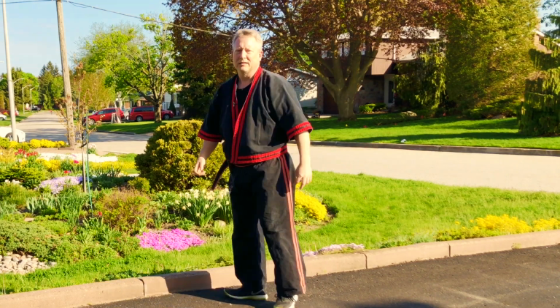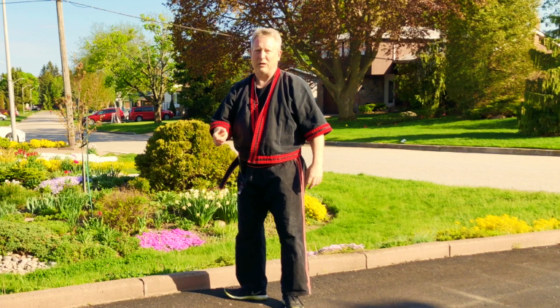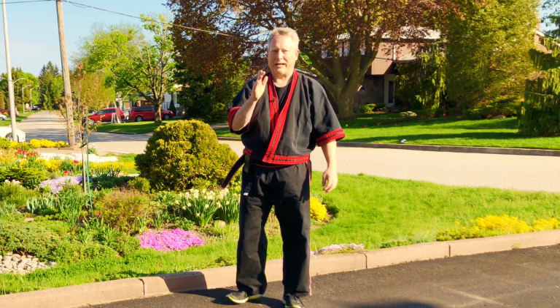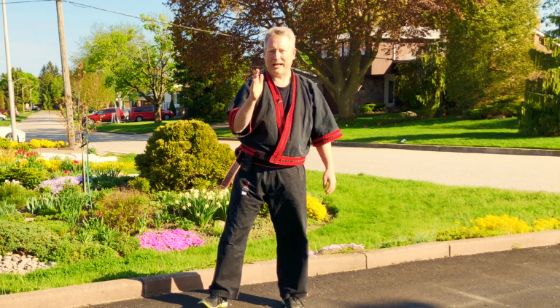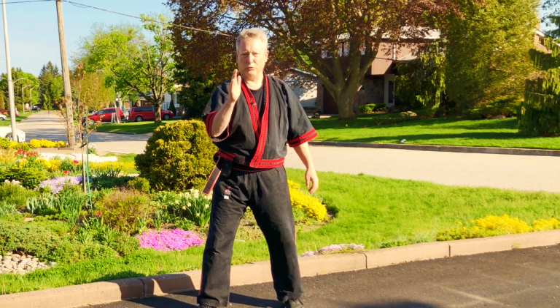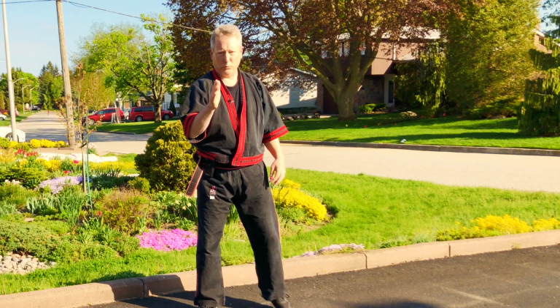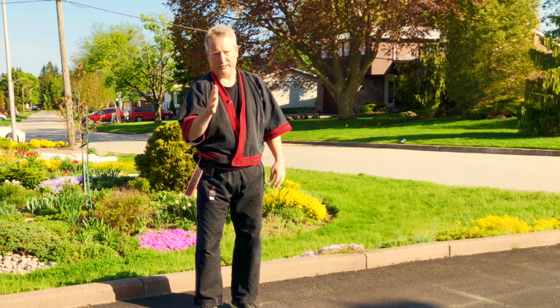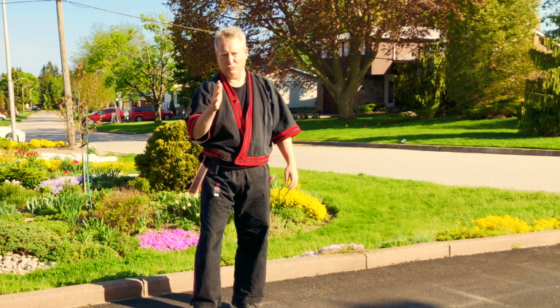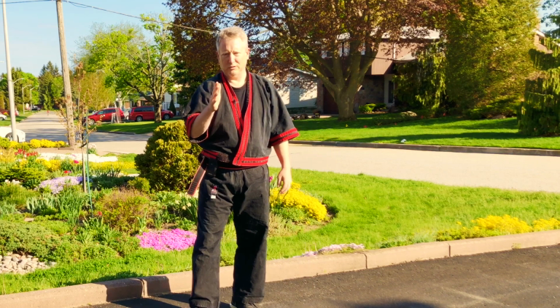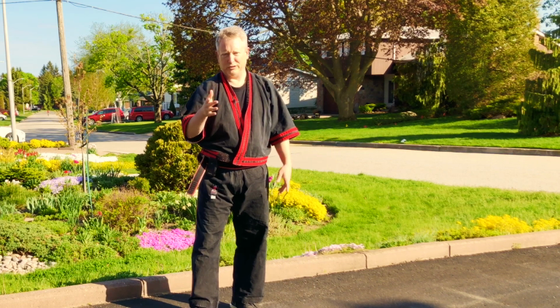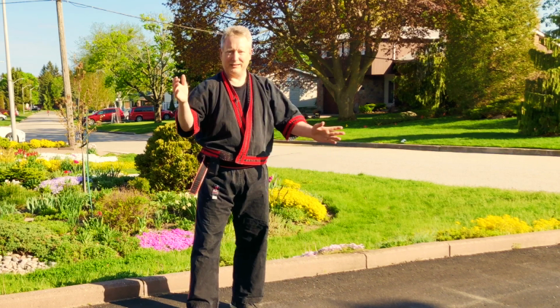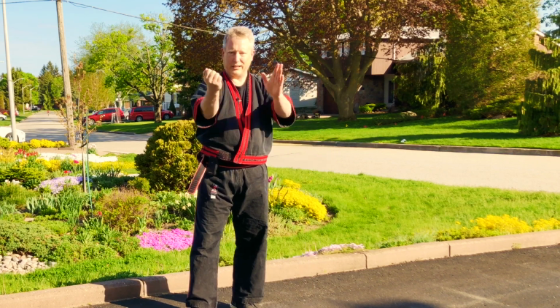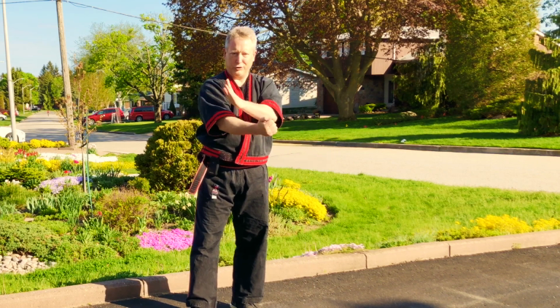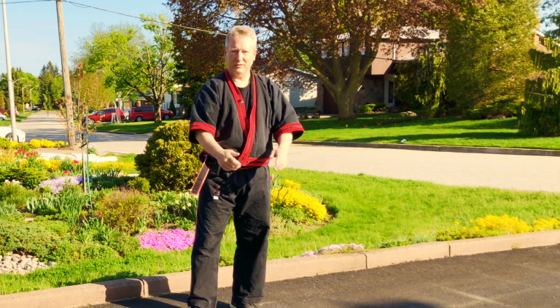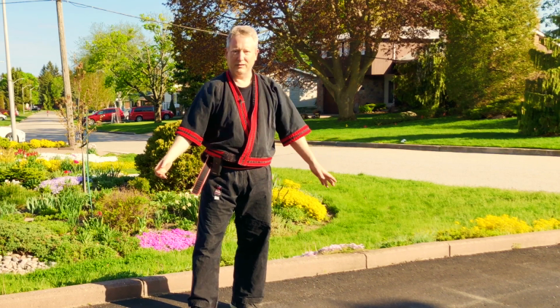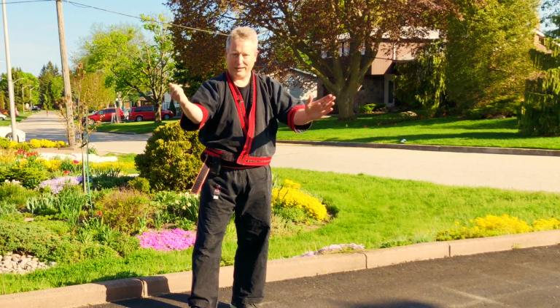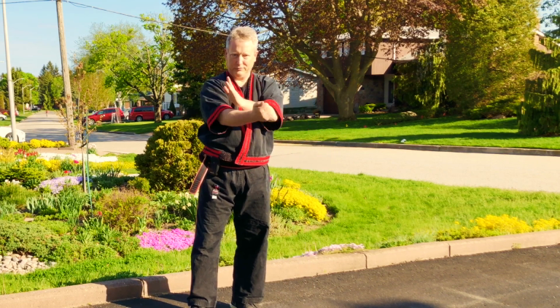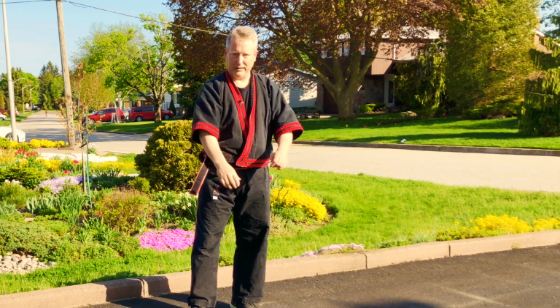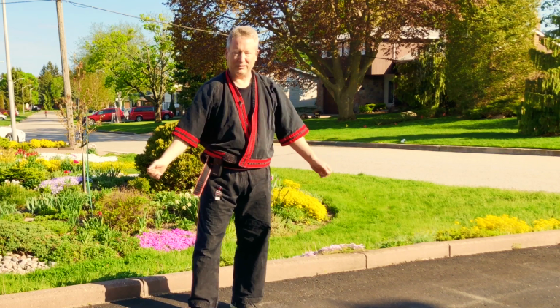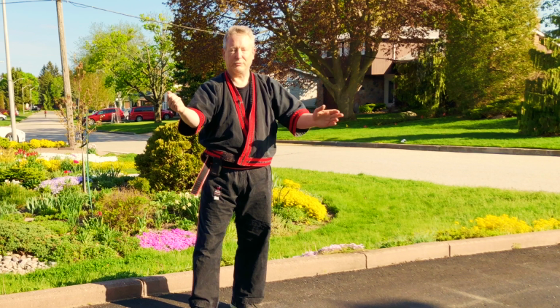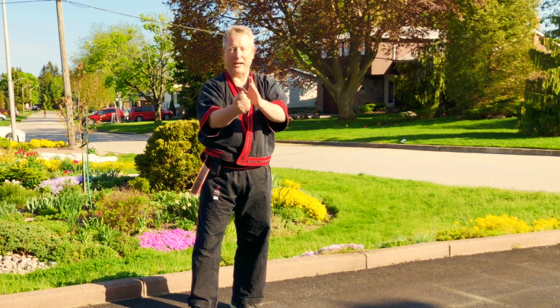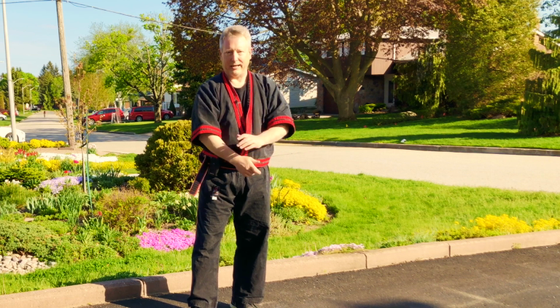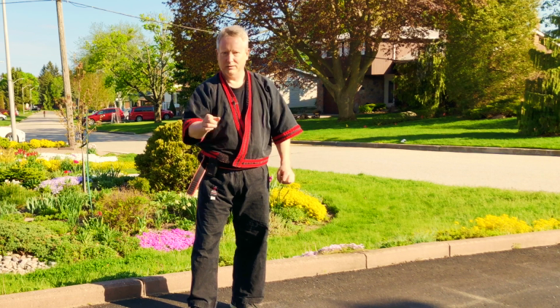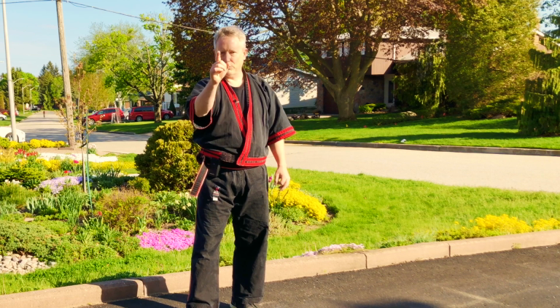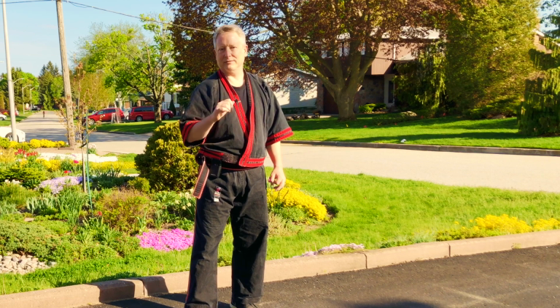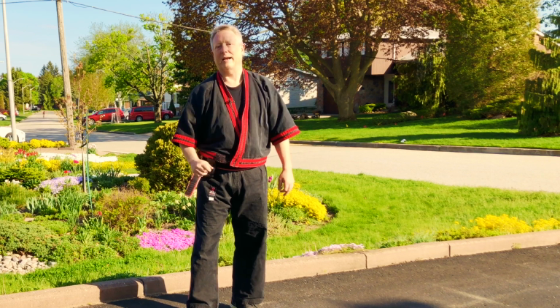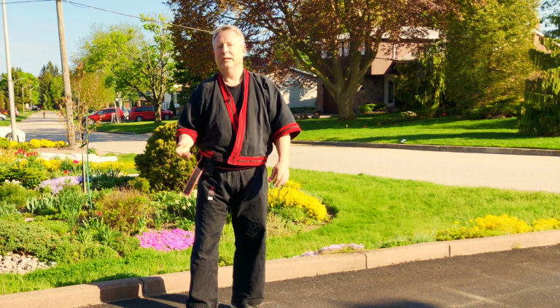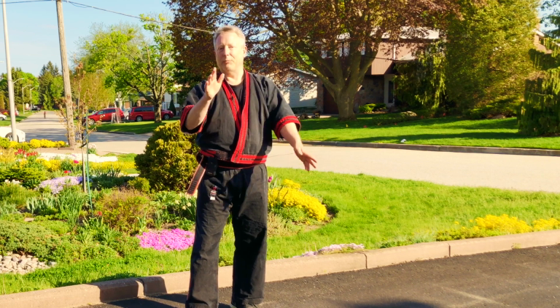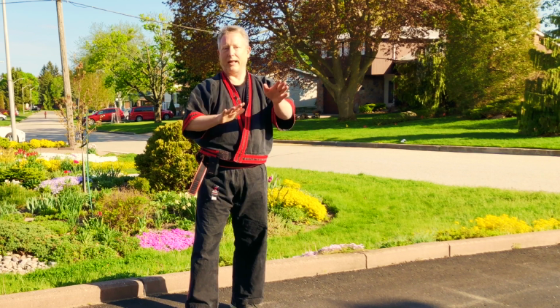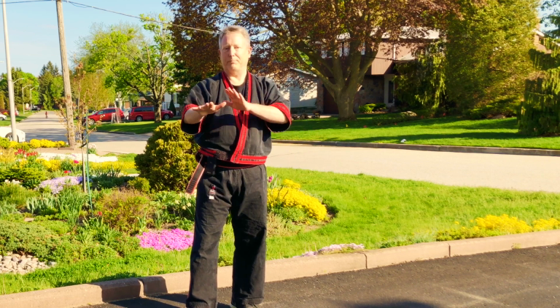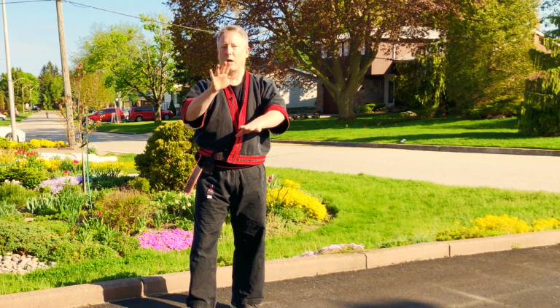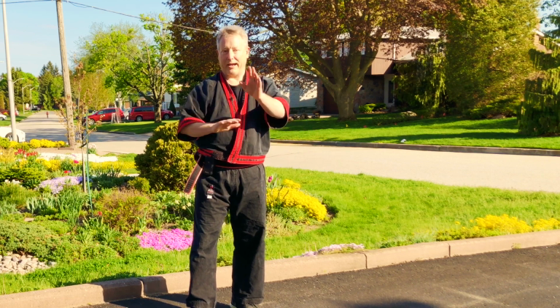Now practice that Goan Team movement, which is a scissors action. This comes from knife fighting. Practice that and then we're going to build on that.